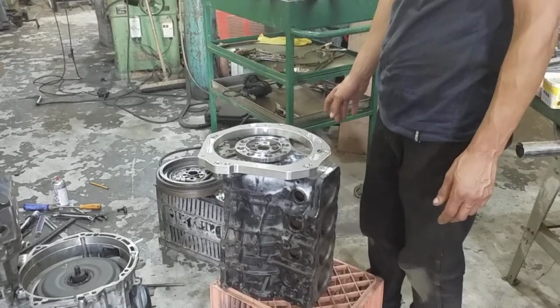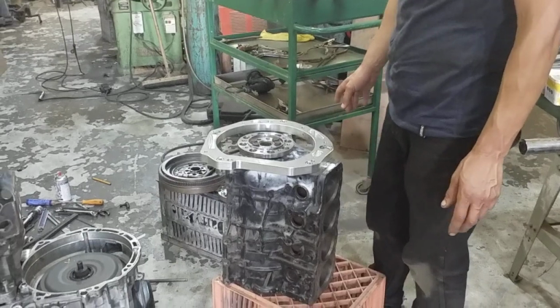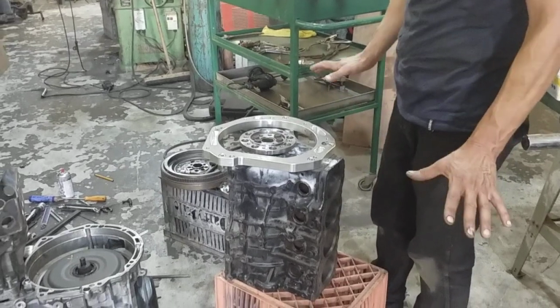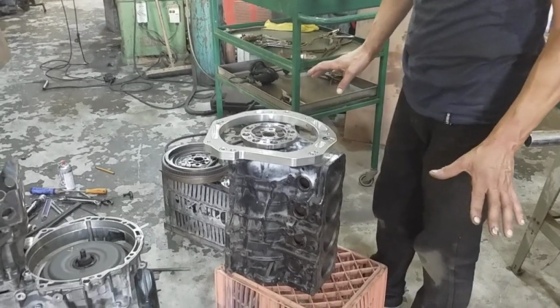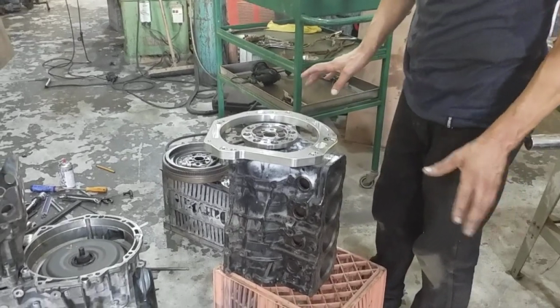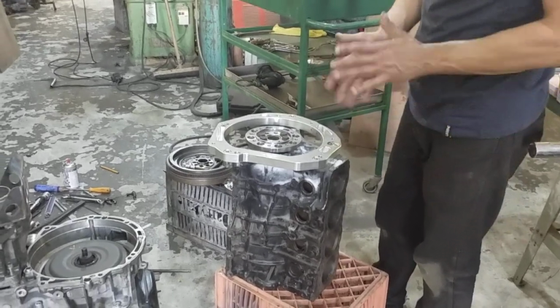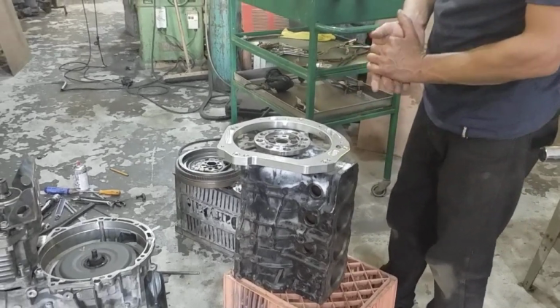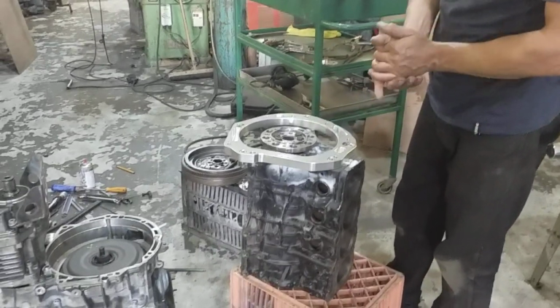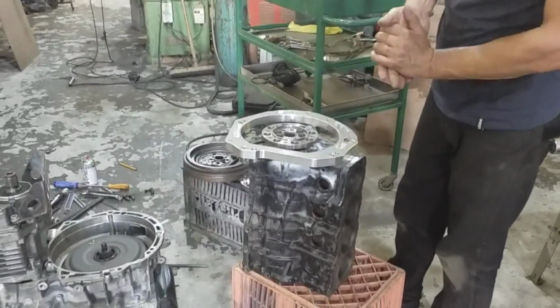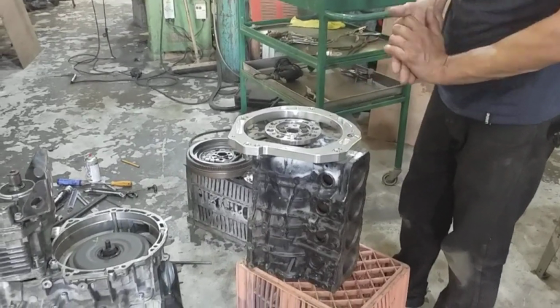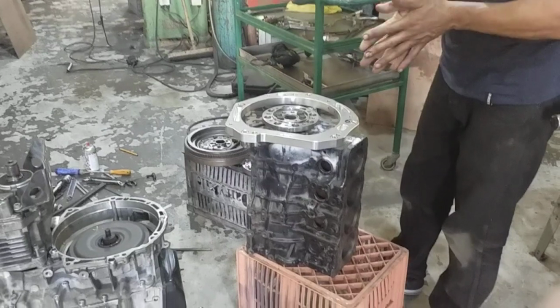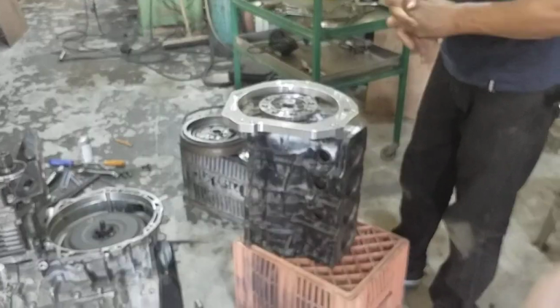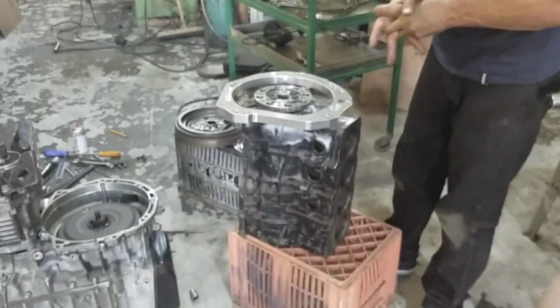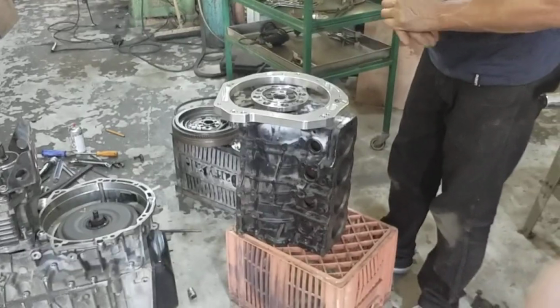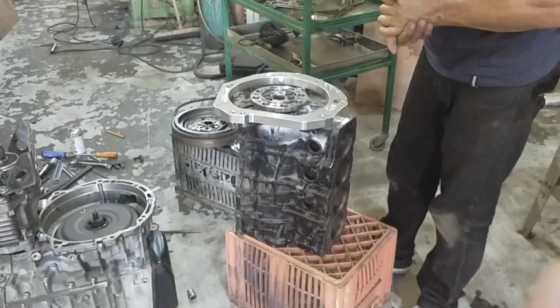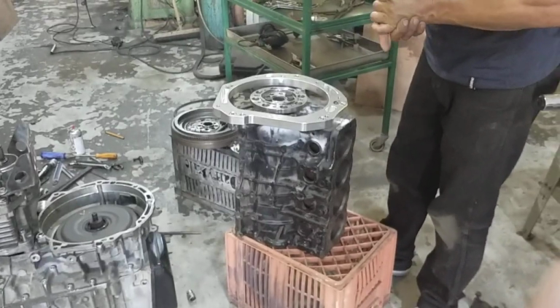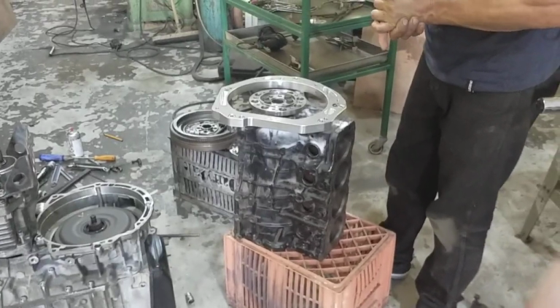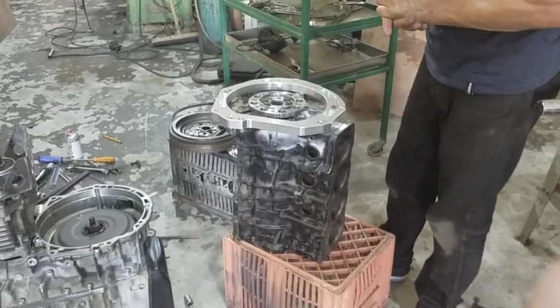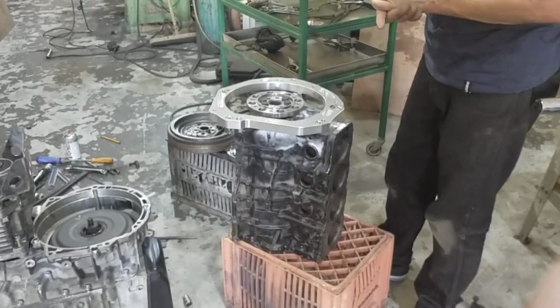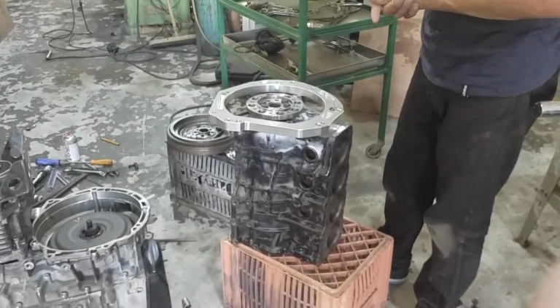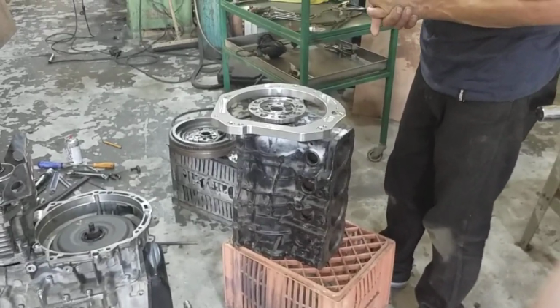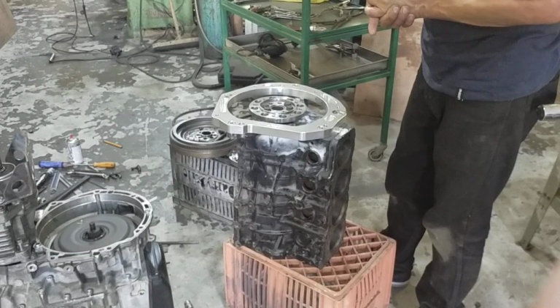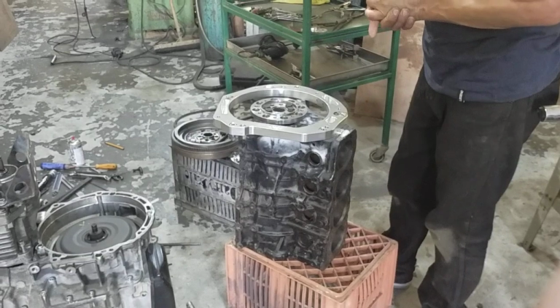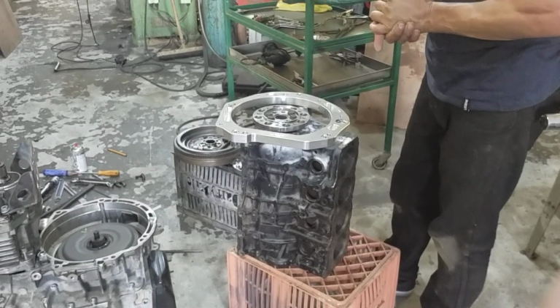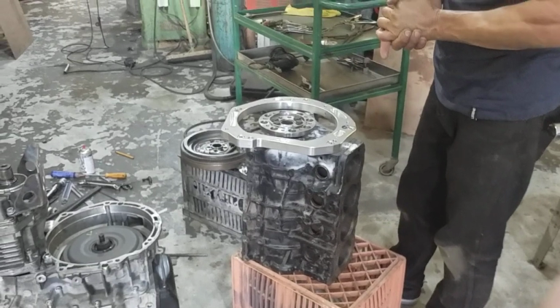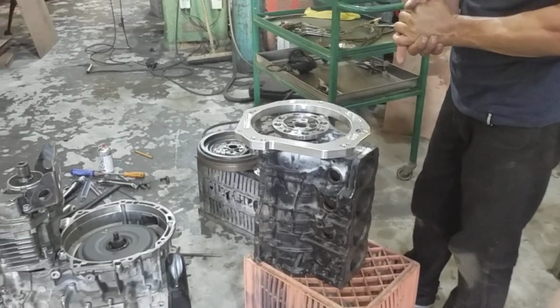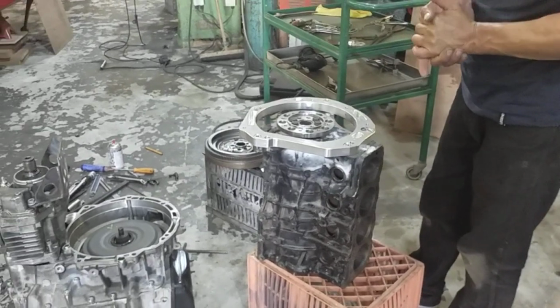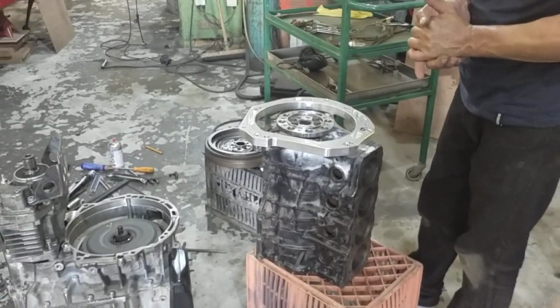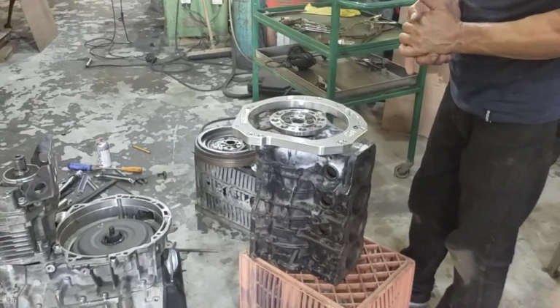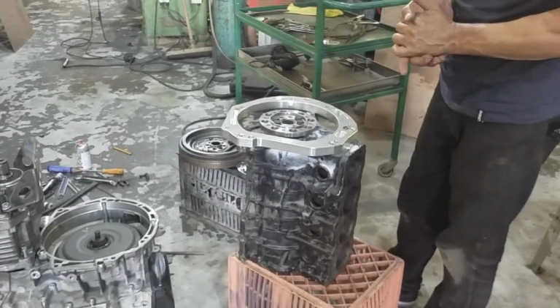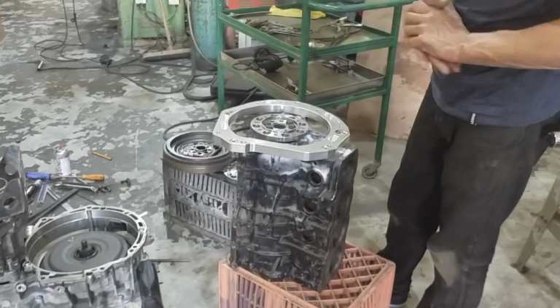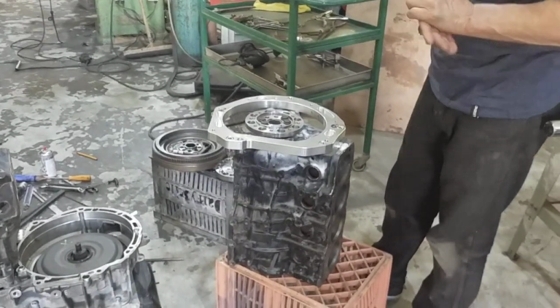How's it guys? So we've moved on now and we're doing the Toyota 3S-GTE all-wheel drive DSG kit, which has now been developed.